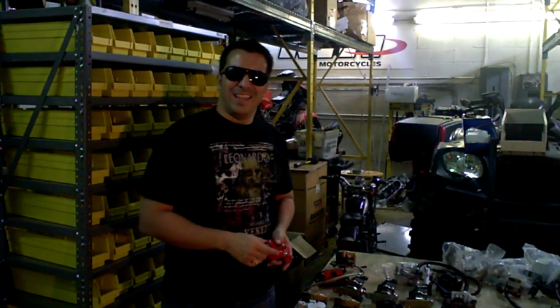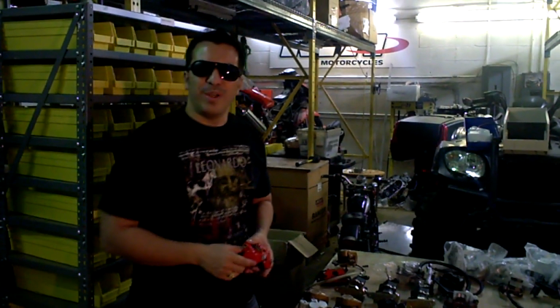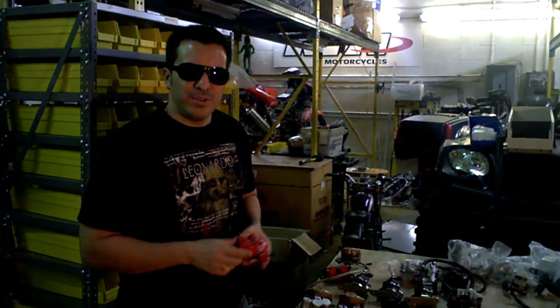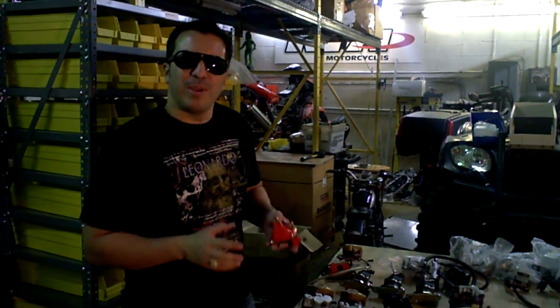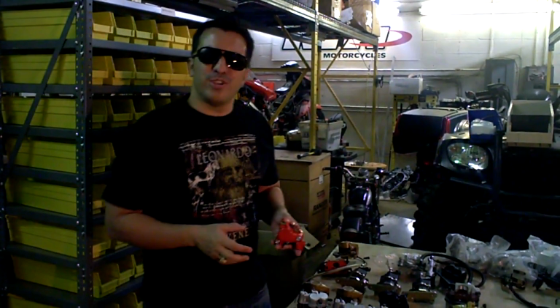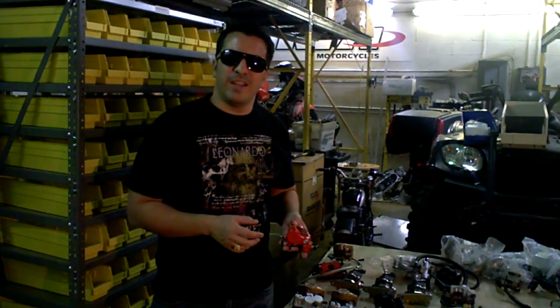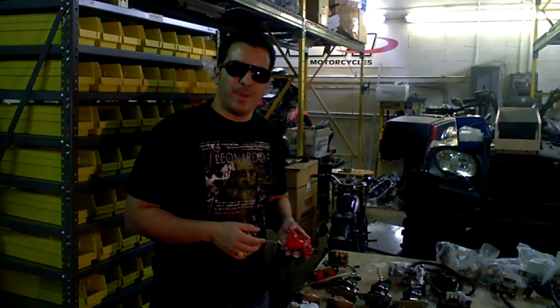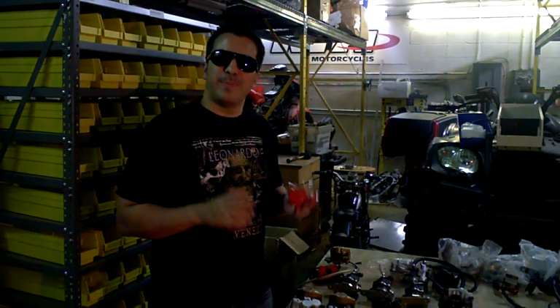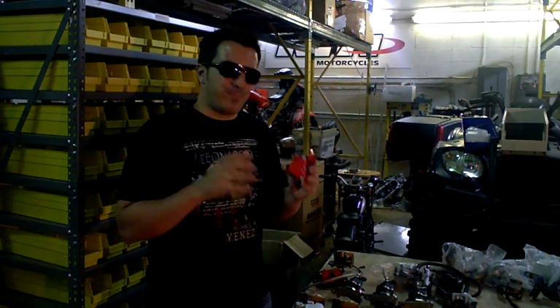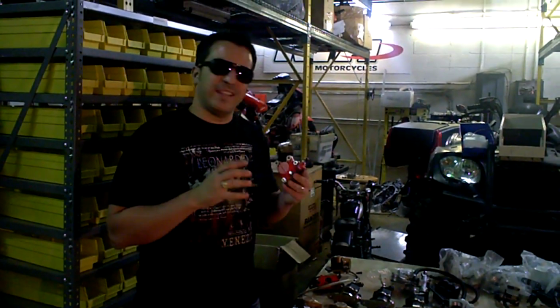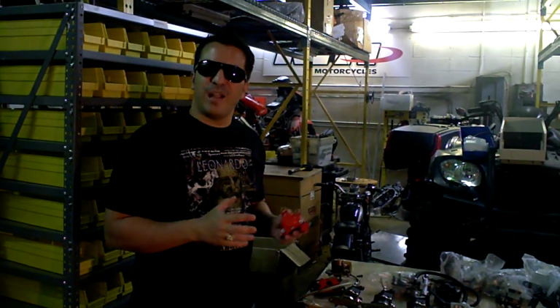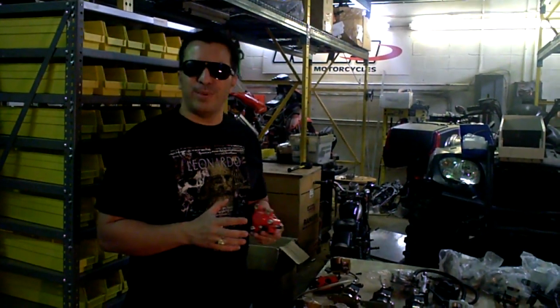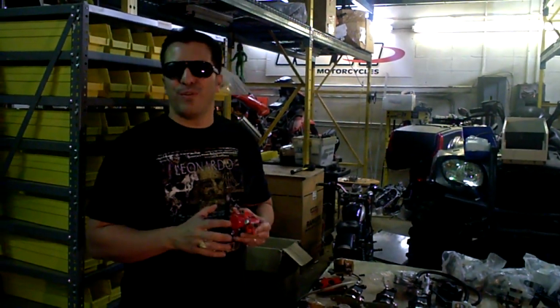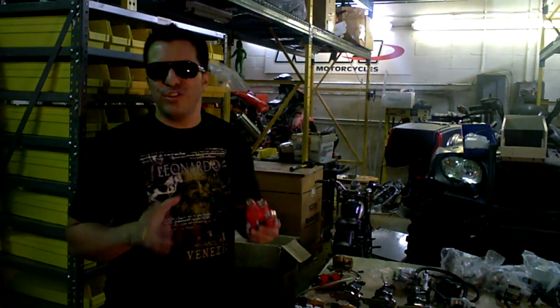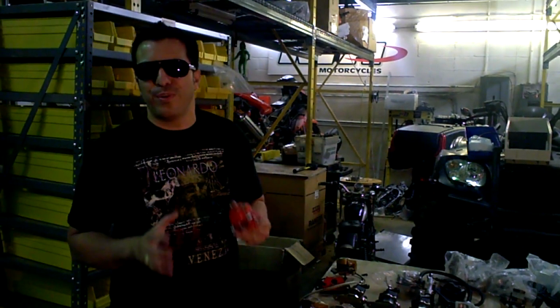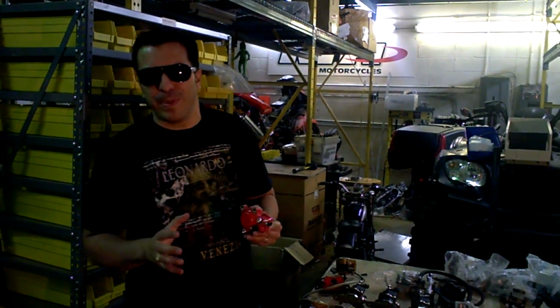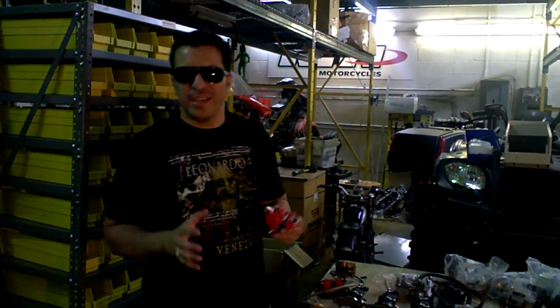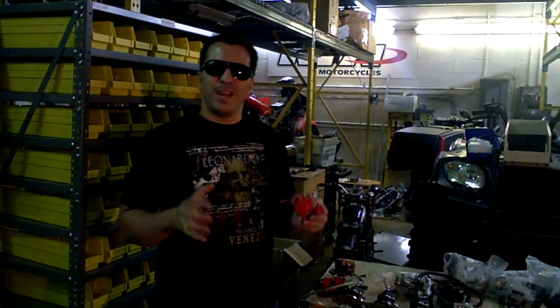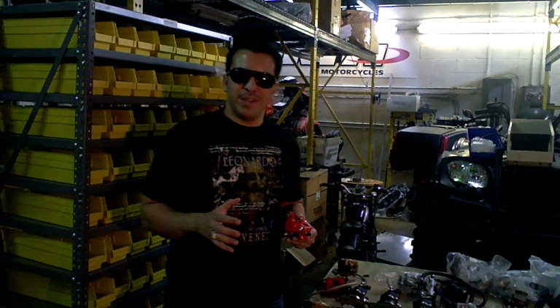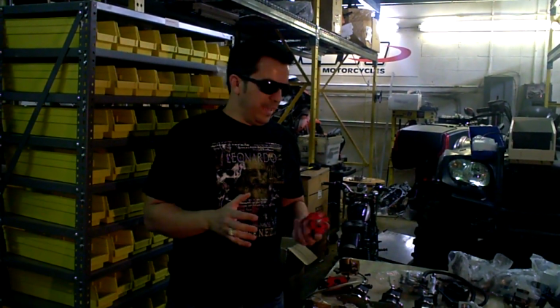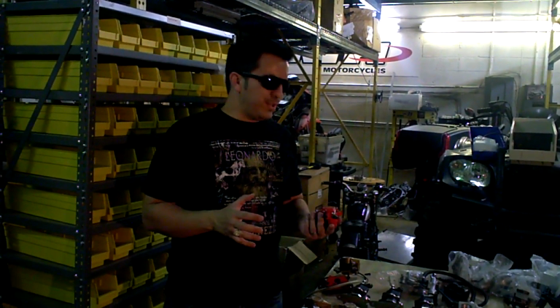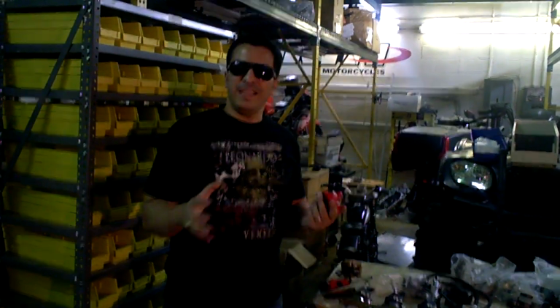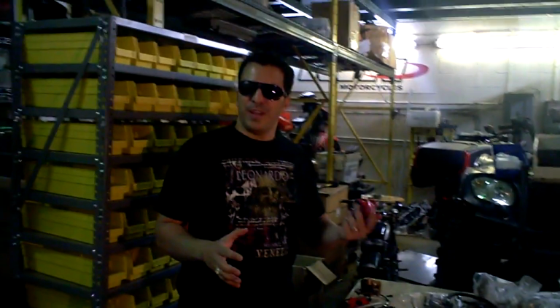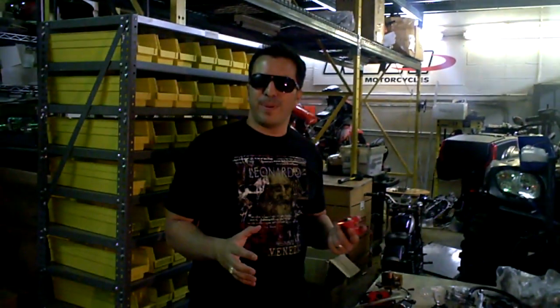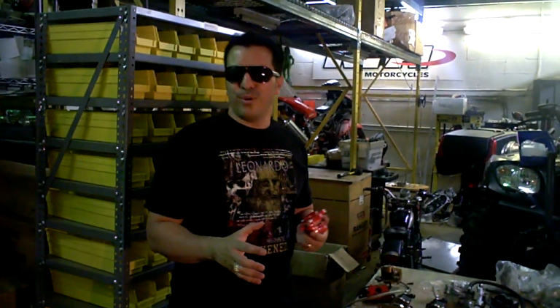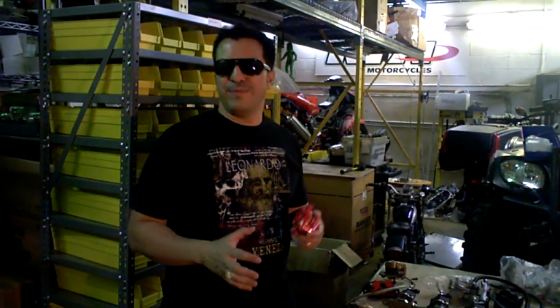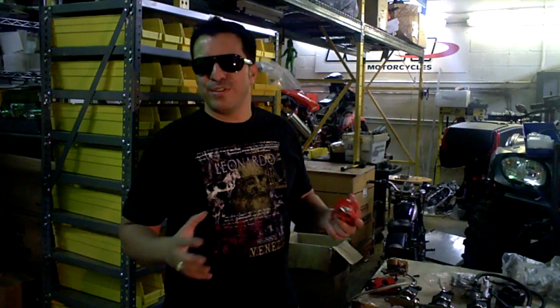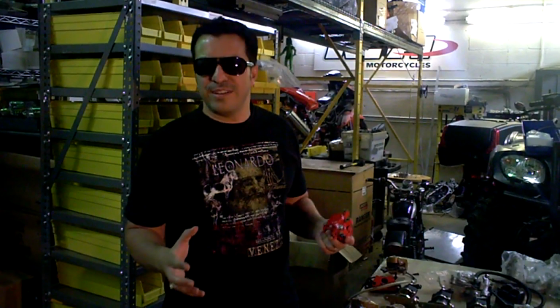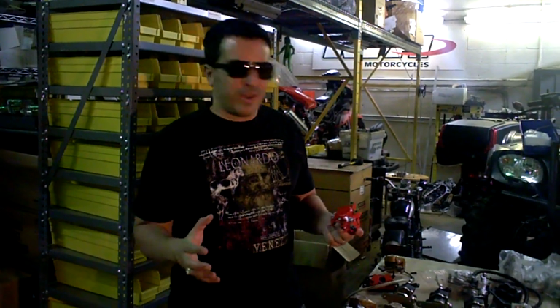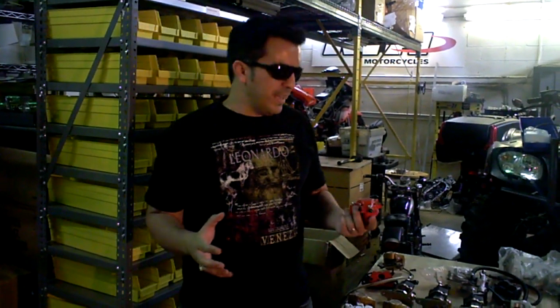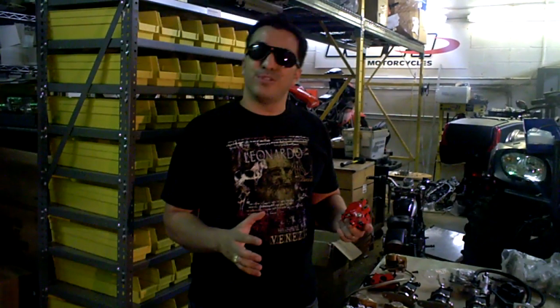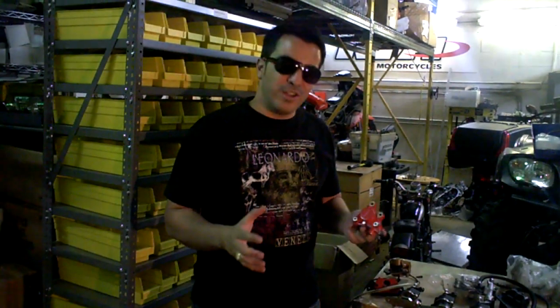Hey guys, one of the most common questions we get here is about brakes and calipers. We have over a hundred different brake pads at MRP now. It used to be easy to find a brake pad when there were only five or six in our warehouse, but now there's over a hundred.